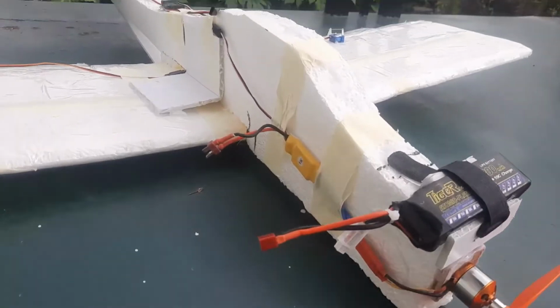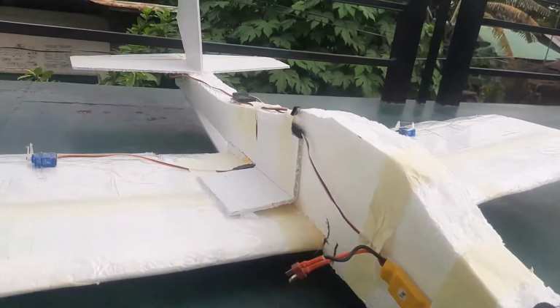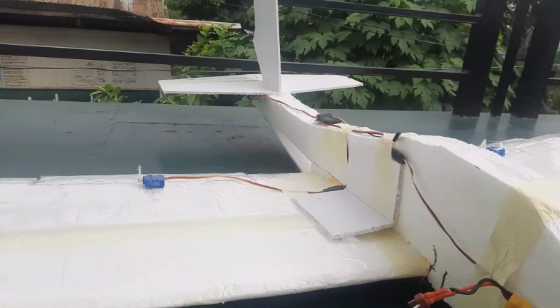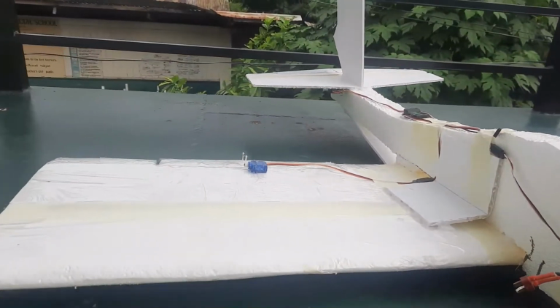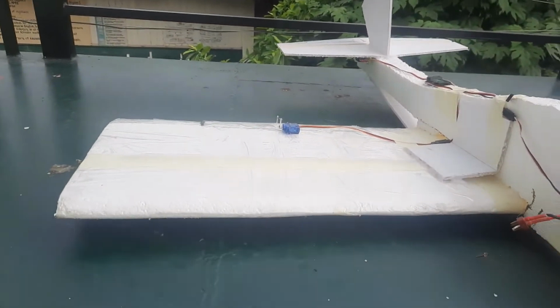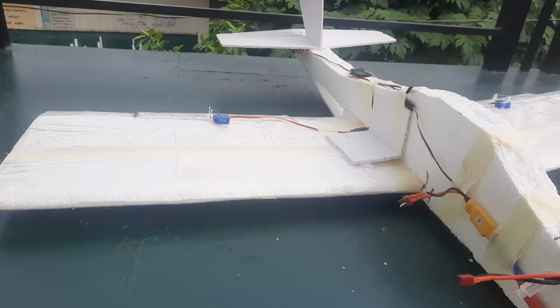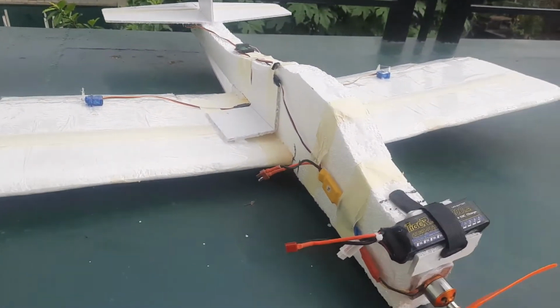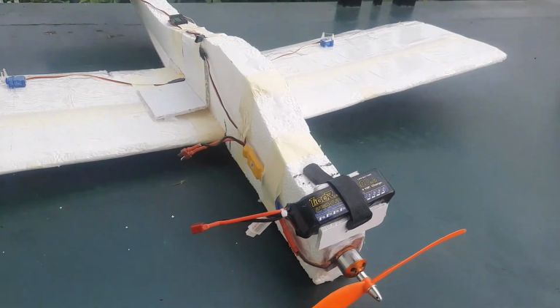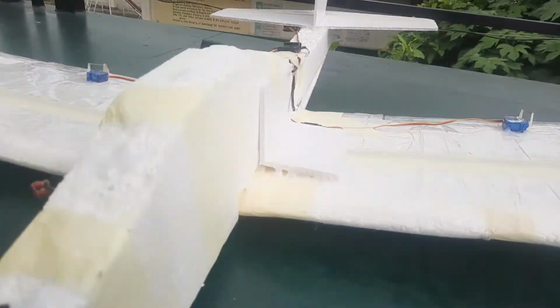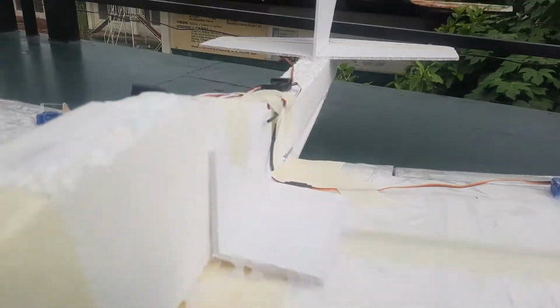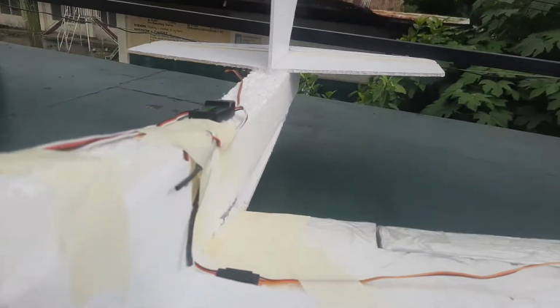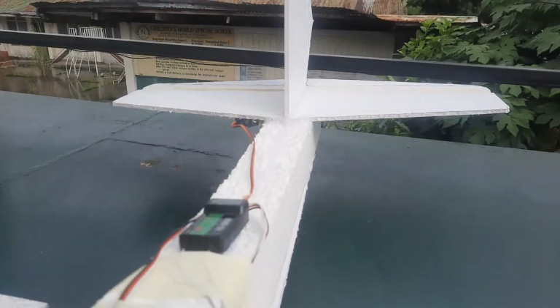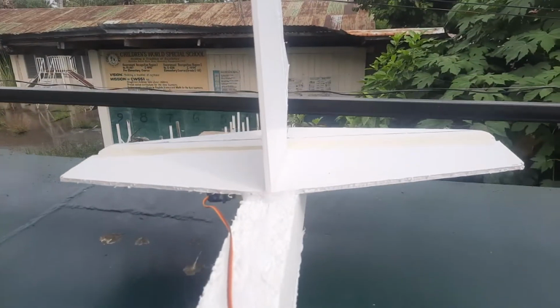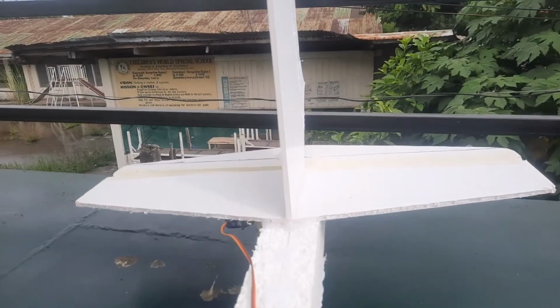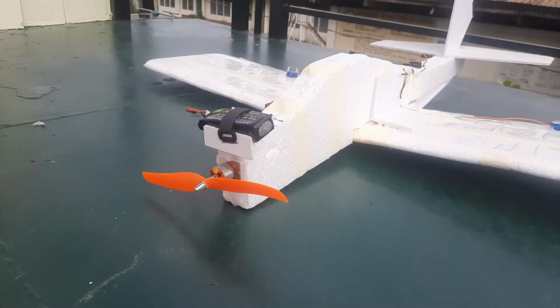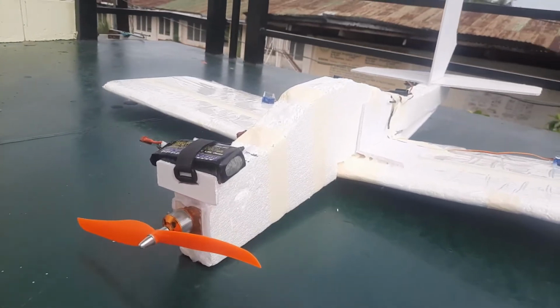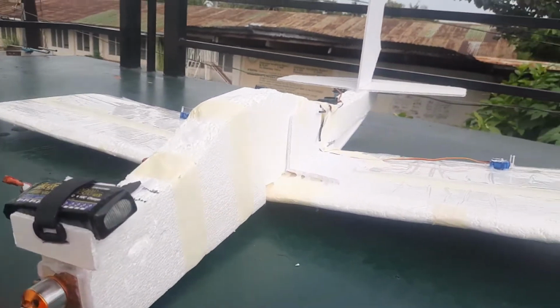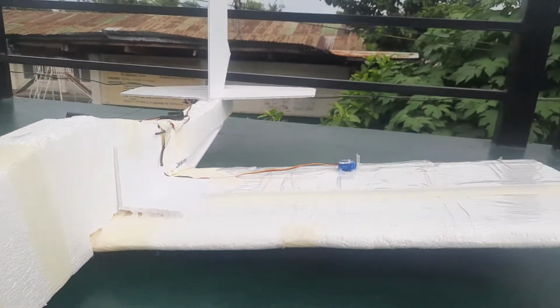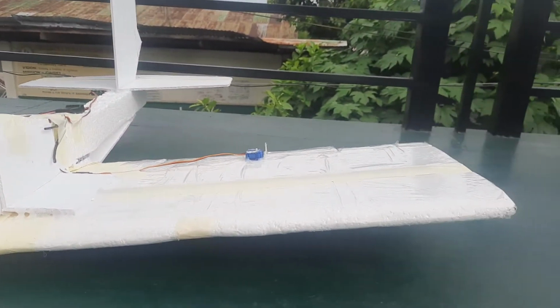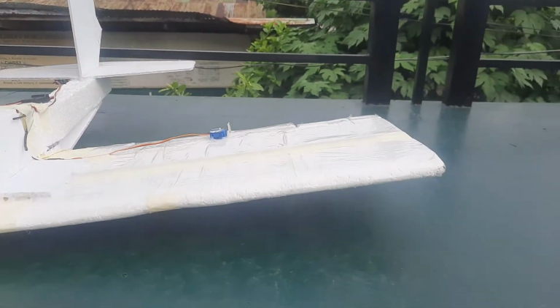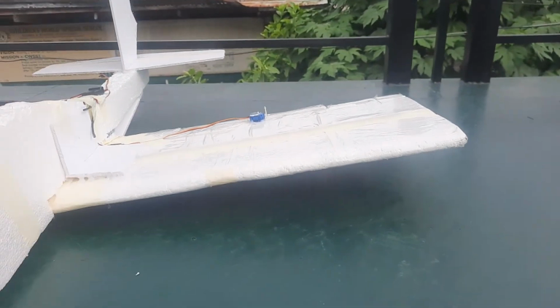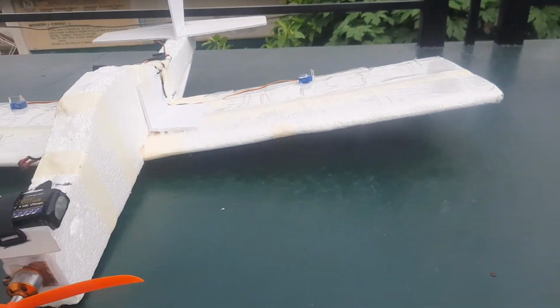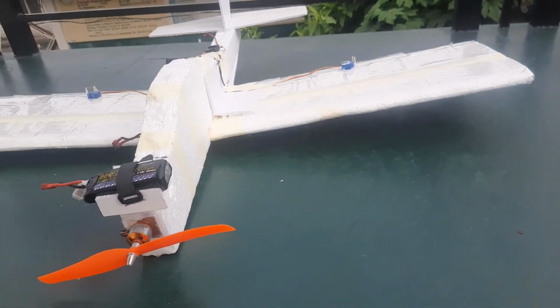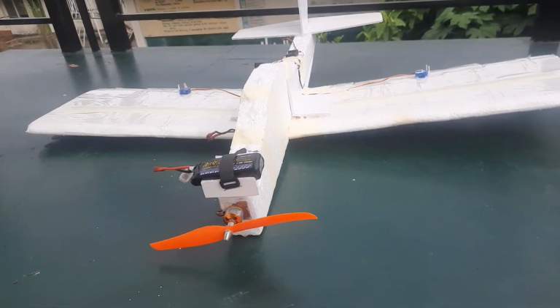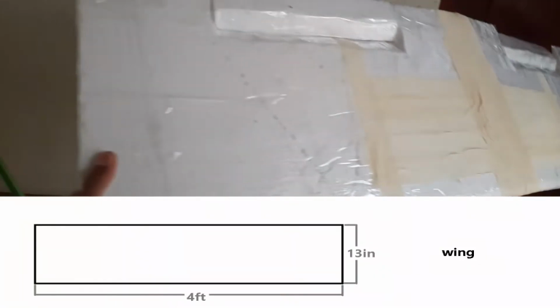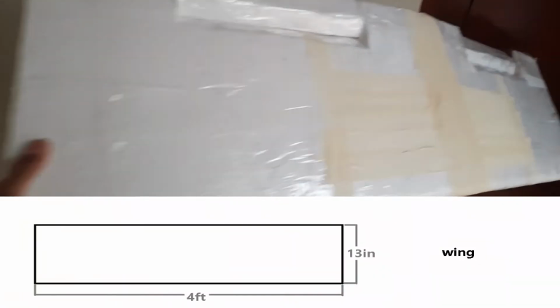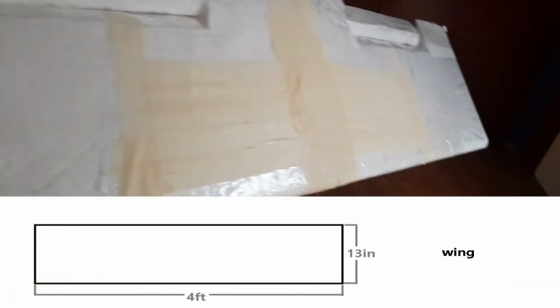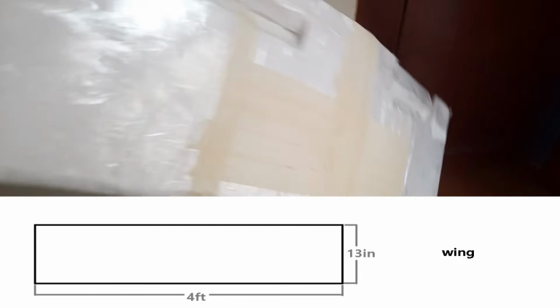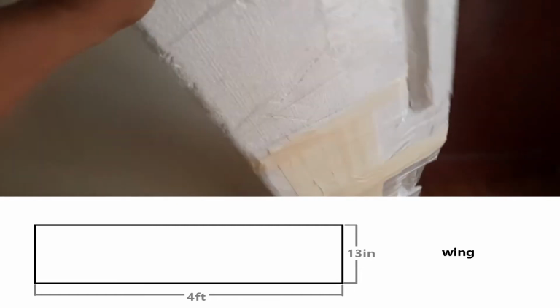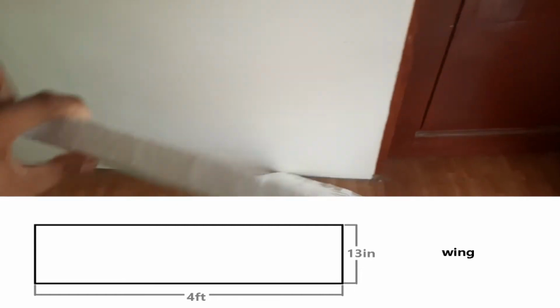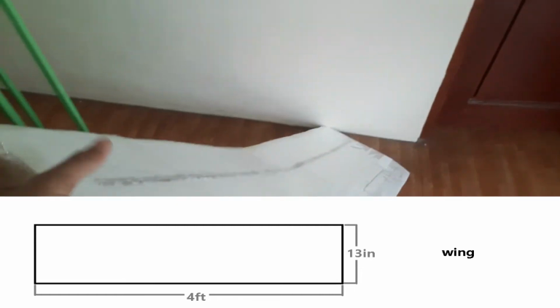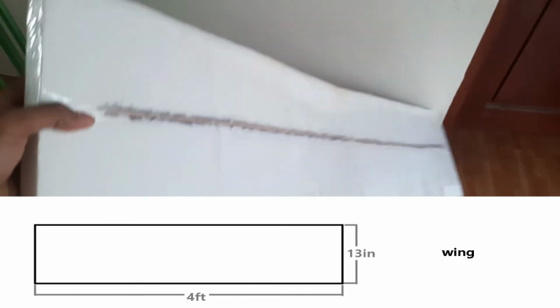Hey guys, welcome back again to my channel. For today's video I will be sharing with you how I built this homemade RC airplane. So let's start — the first thing I did was to build my wings.